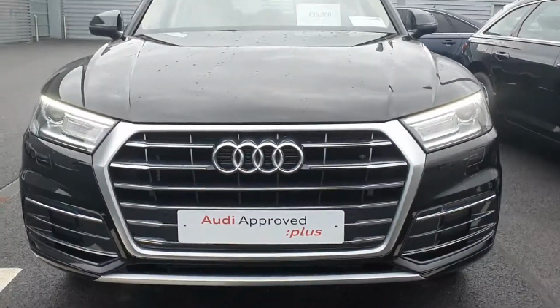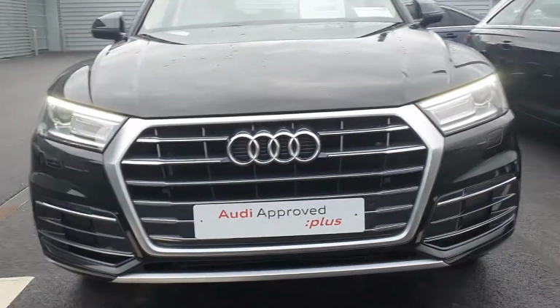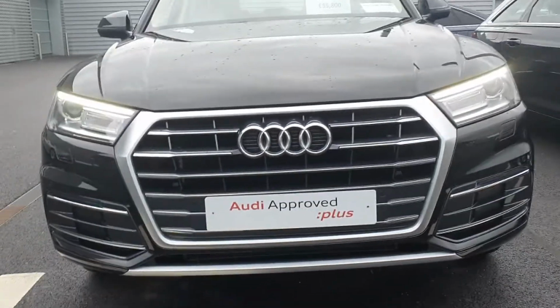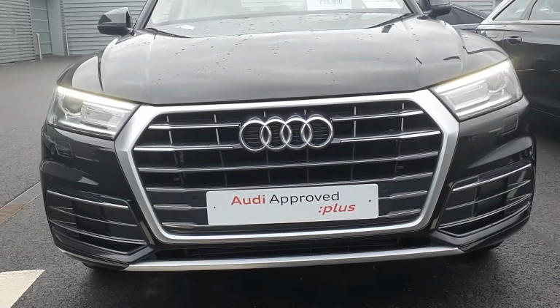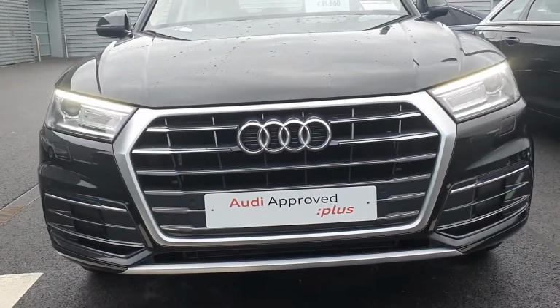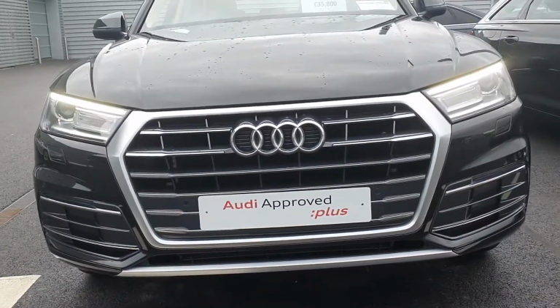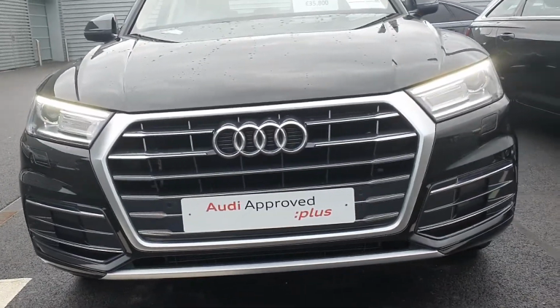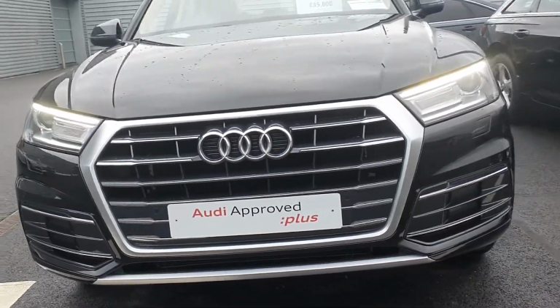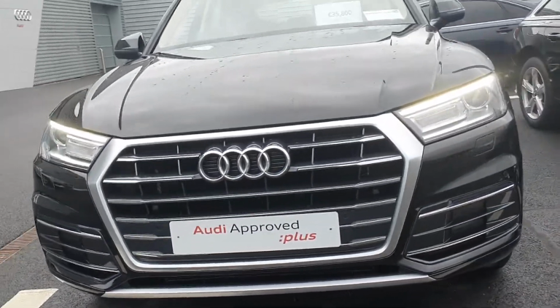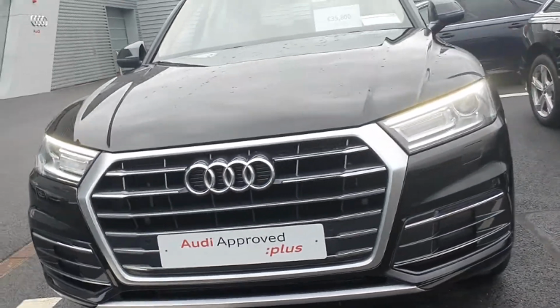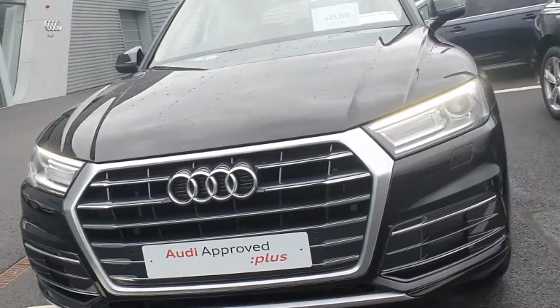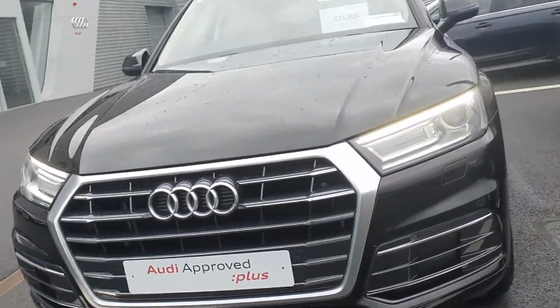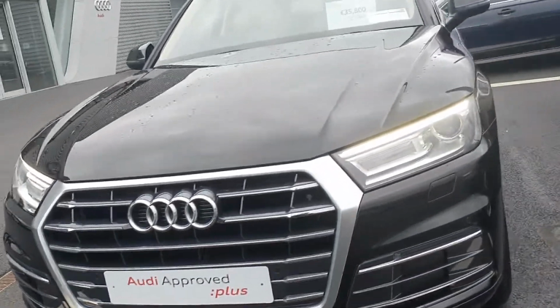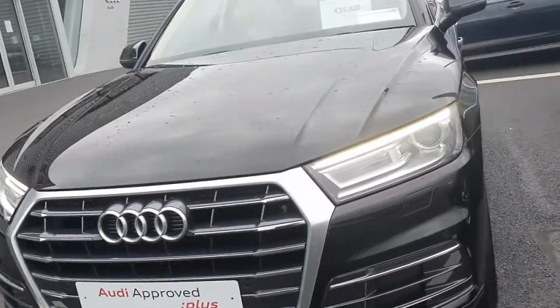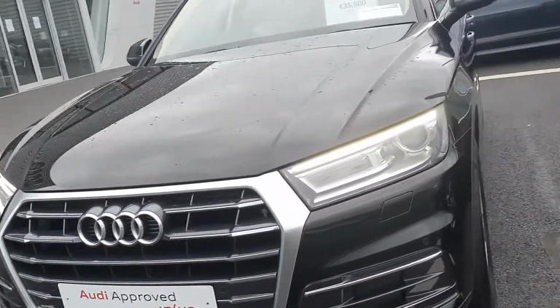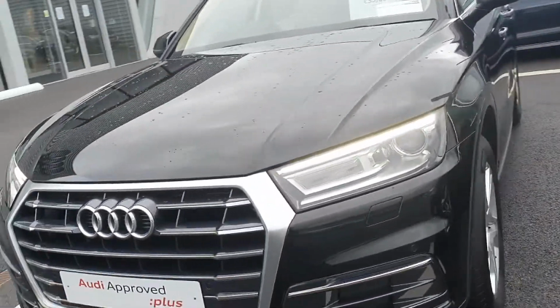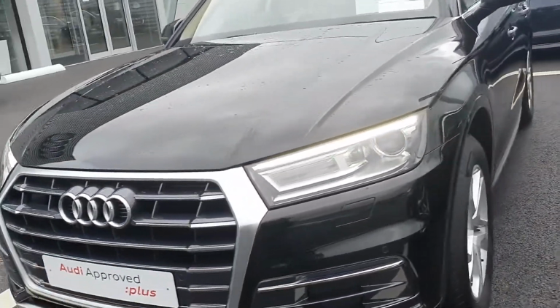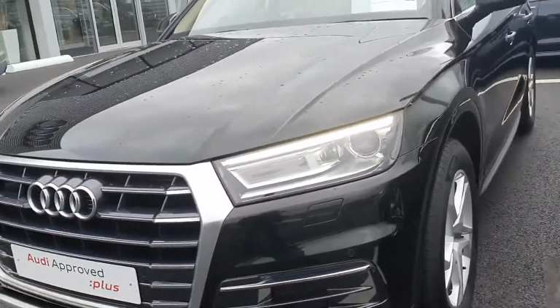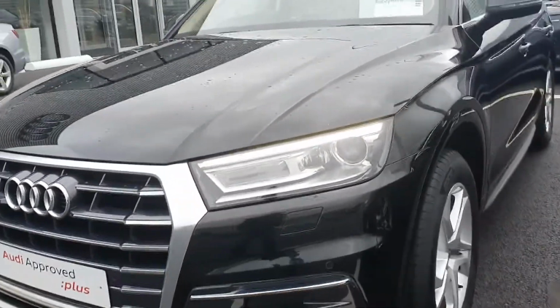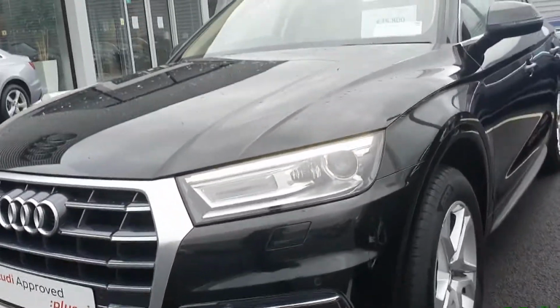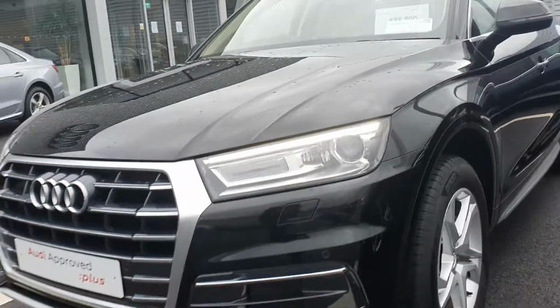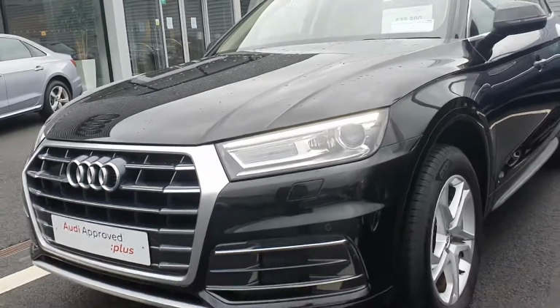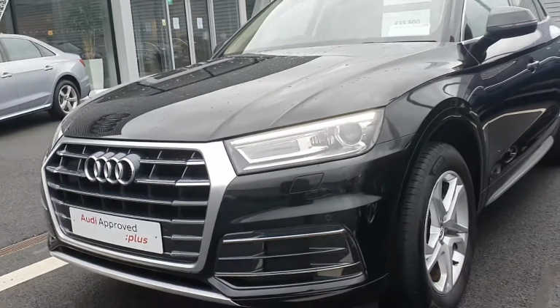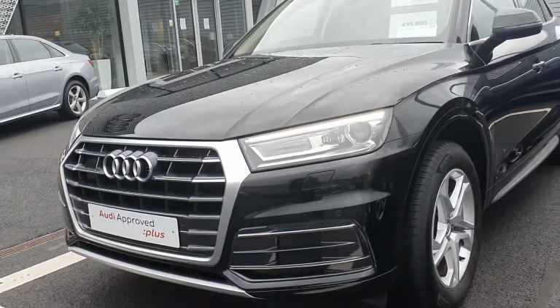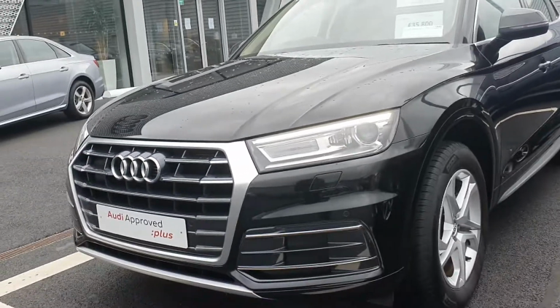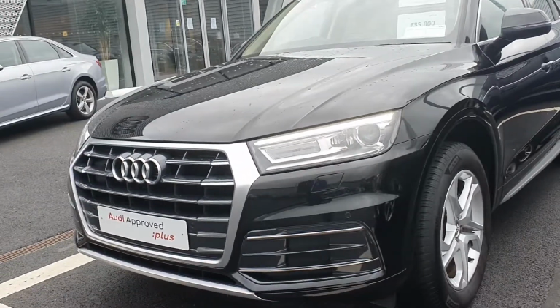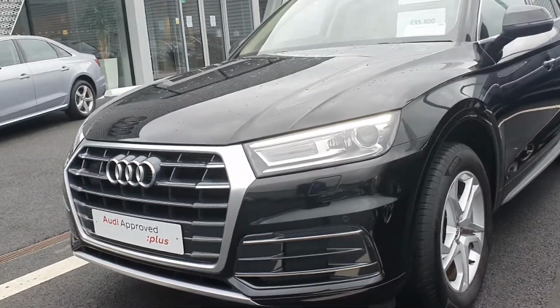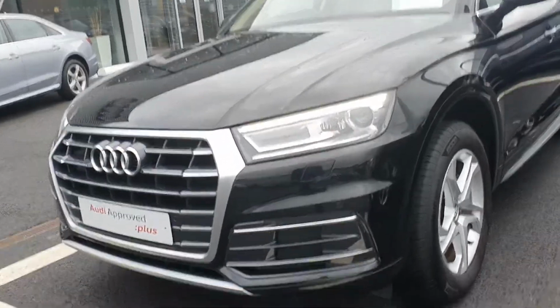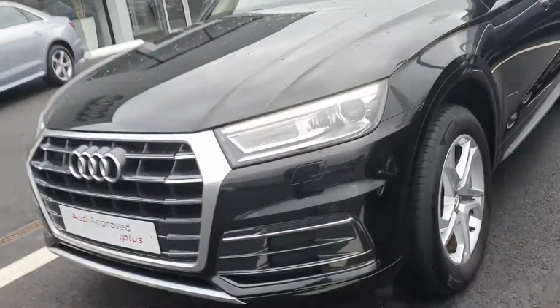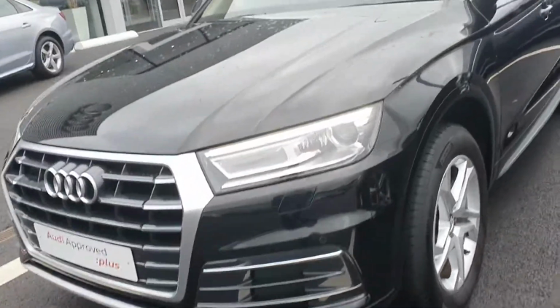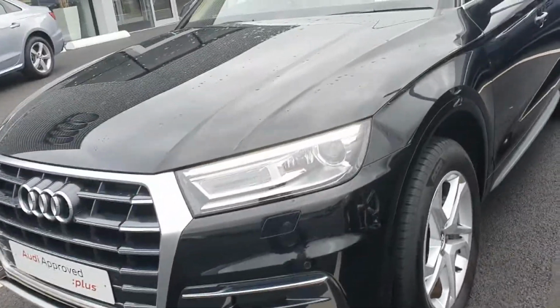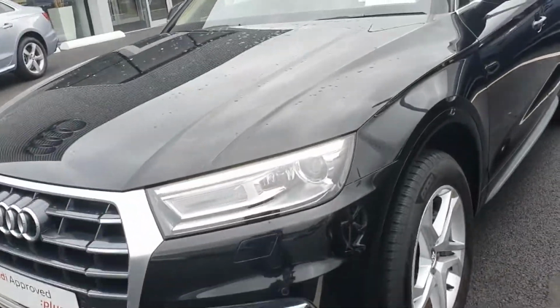Some of the key features on the car: we have our trademark single frame Audi grille, Xenon headlights with LED daytime running lights. The car comes with front and rear parking sensors.